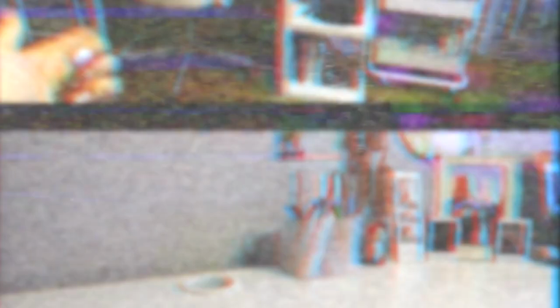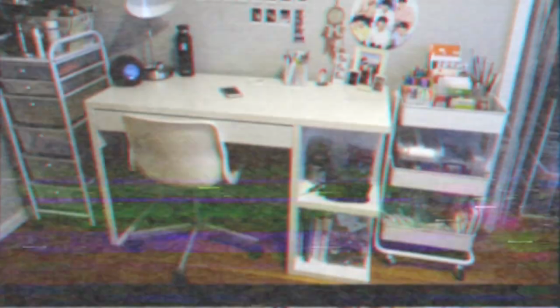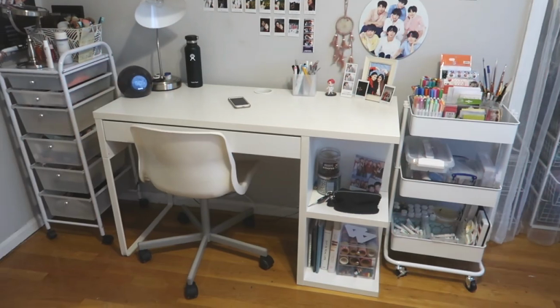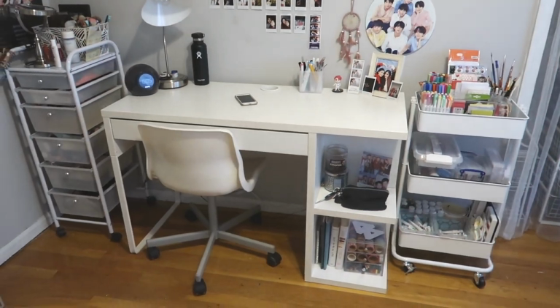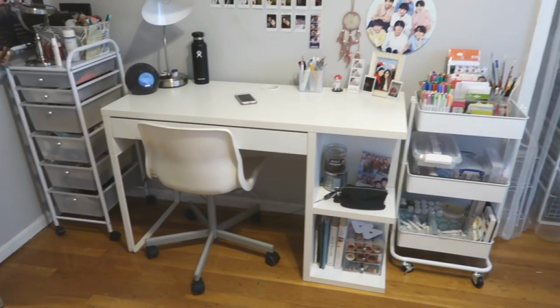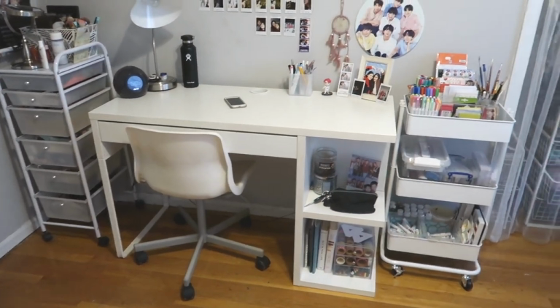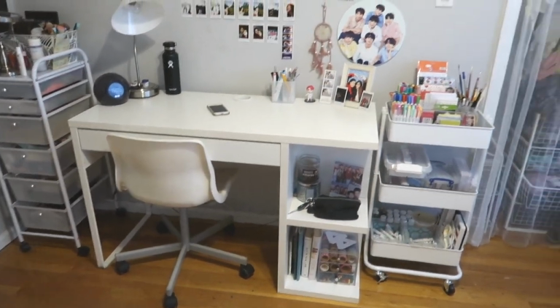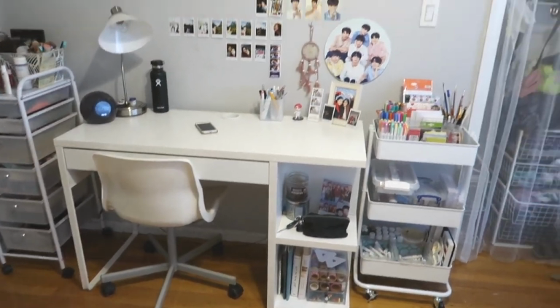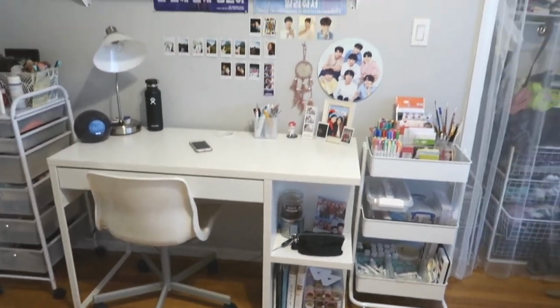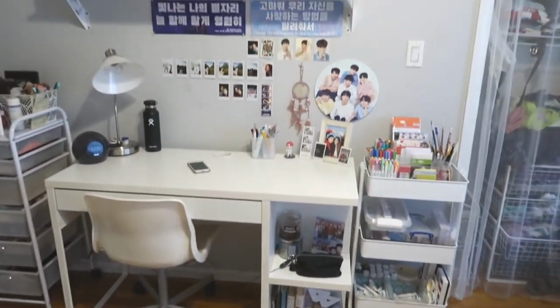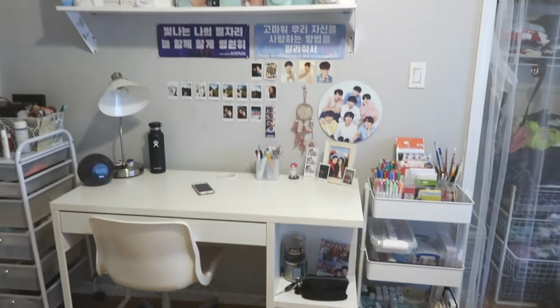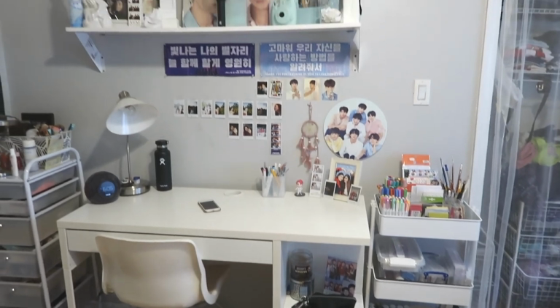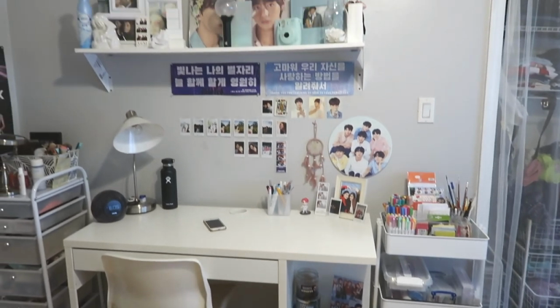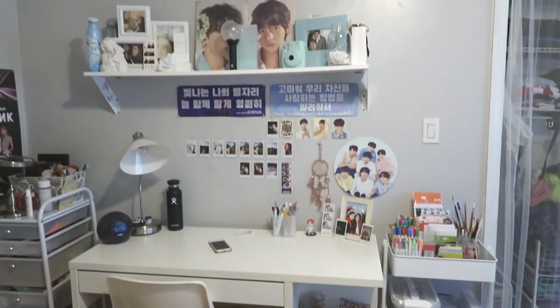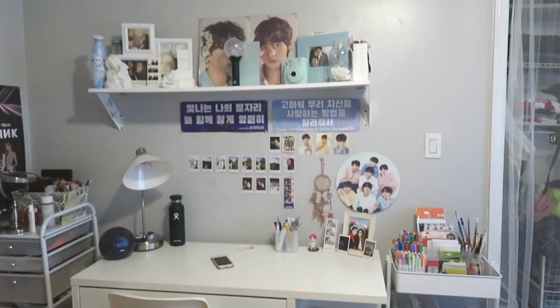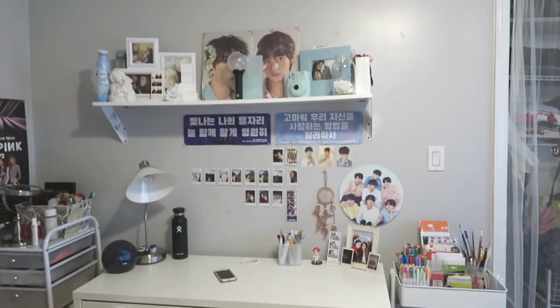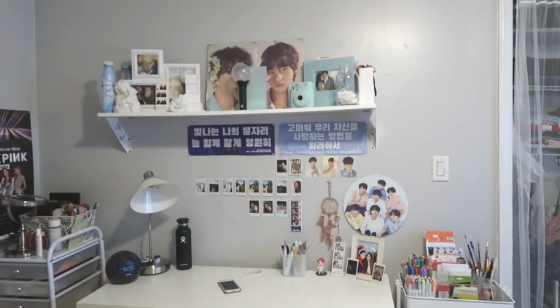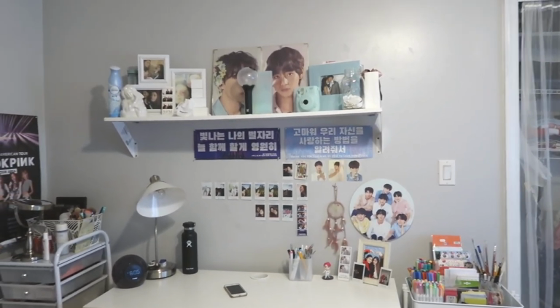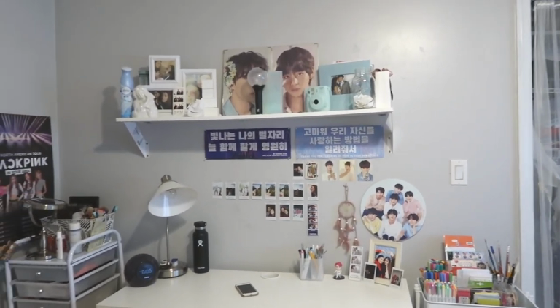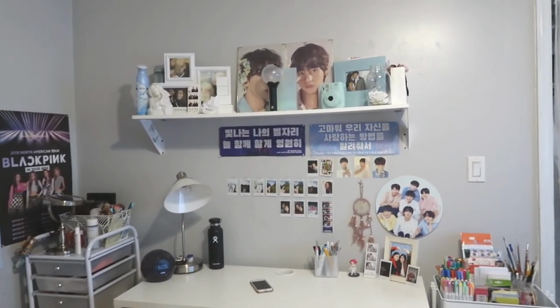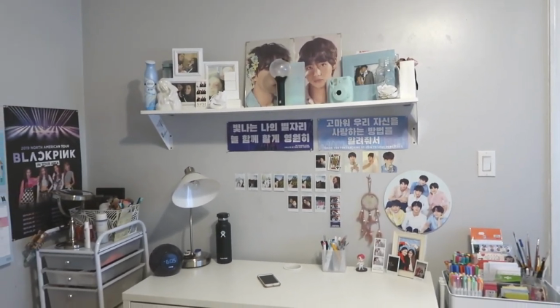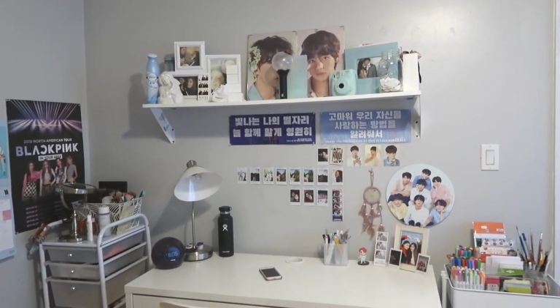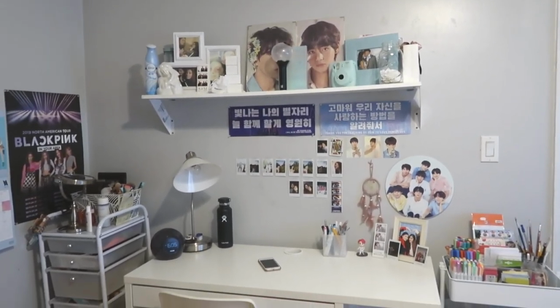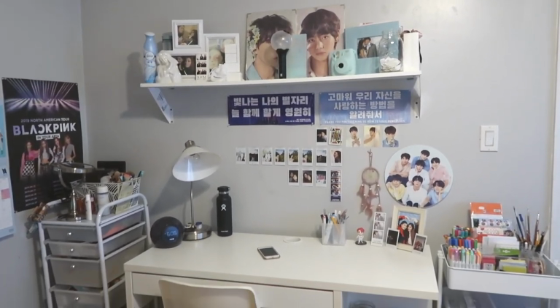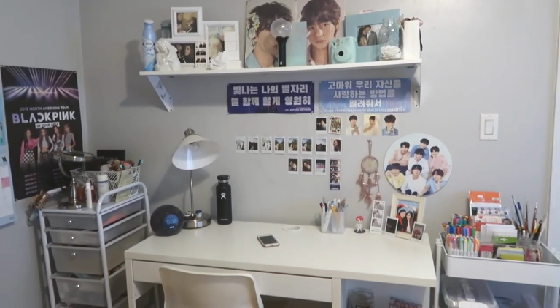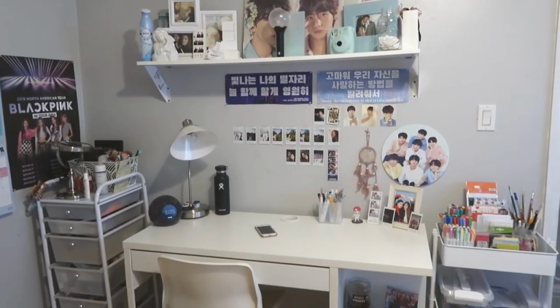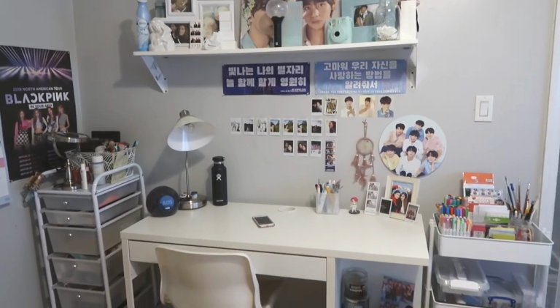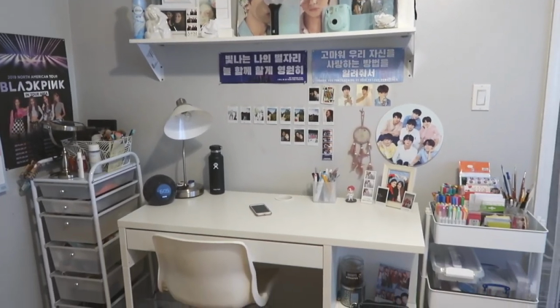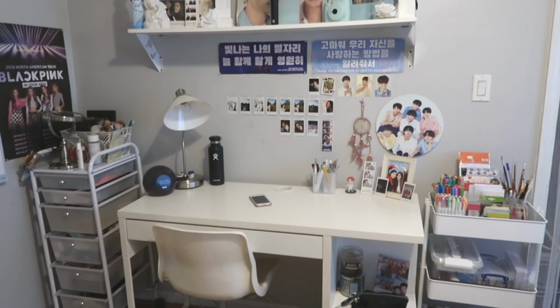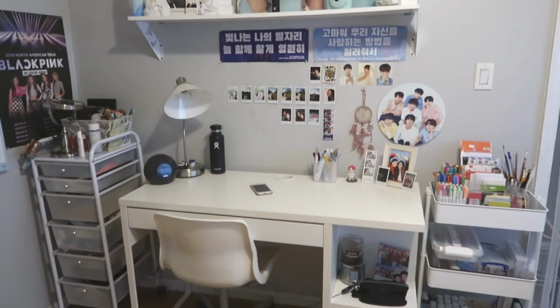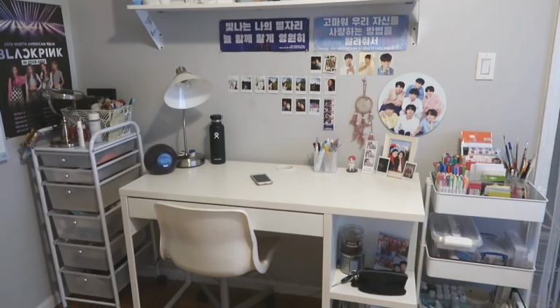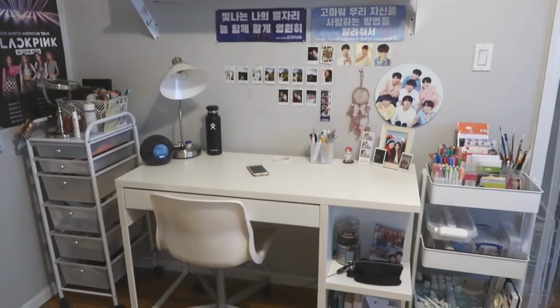Hello everyone, today we're back with another video. I'll be showing you my desk tour — this is just a quick overview. My desk is from IKEA, so is the chair.